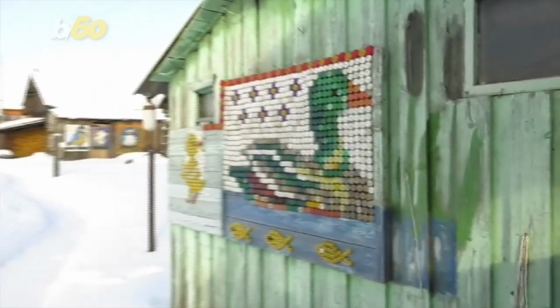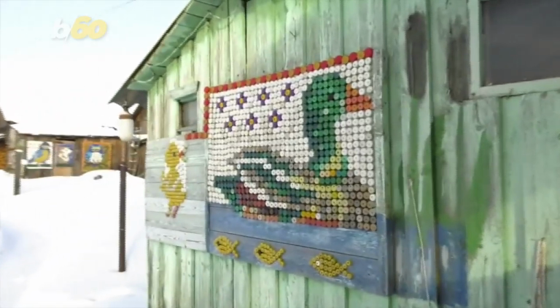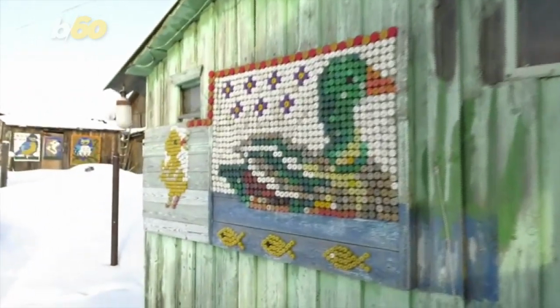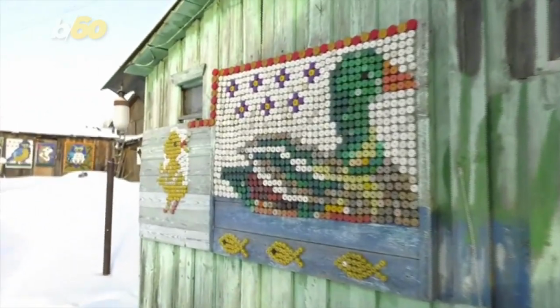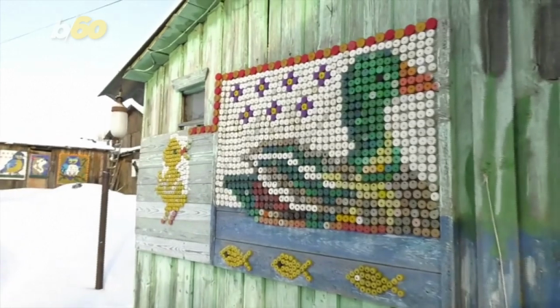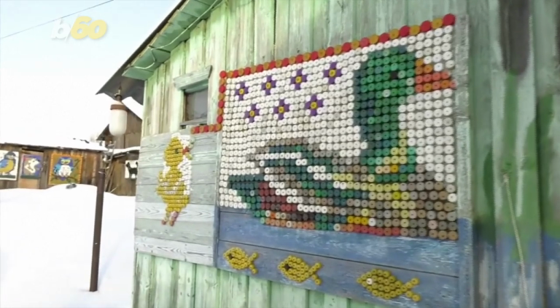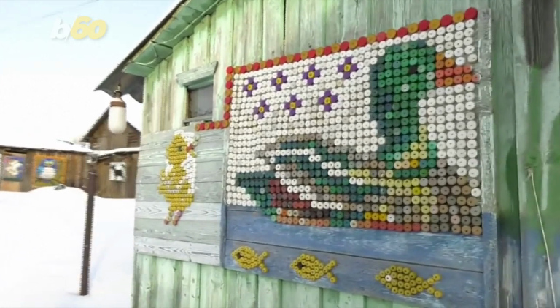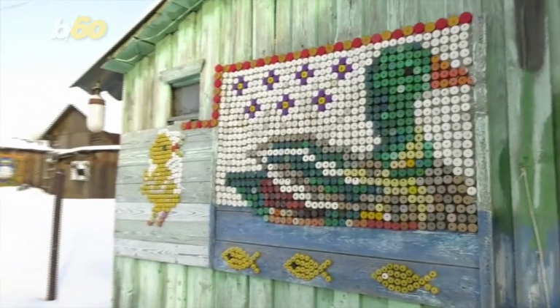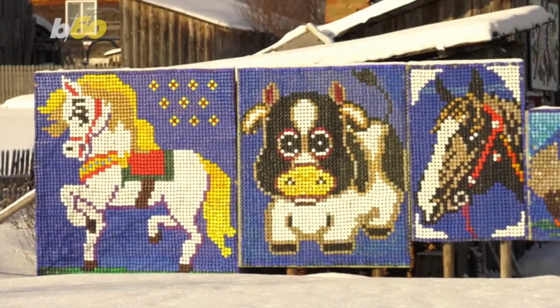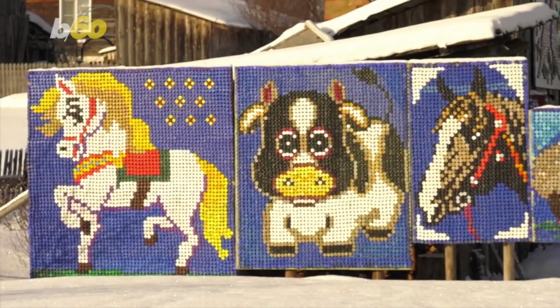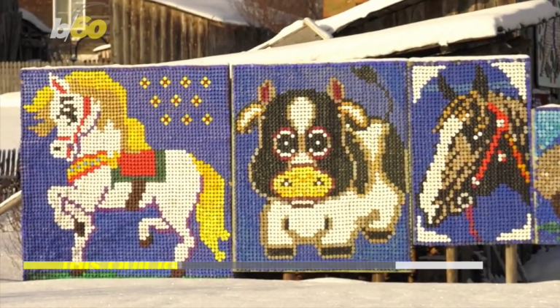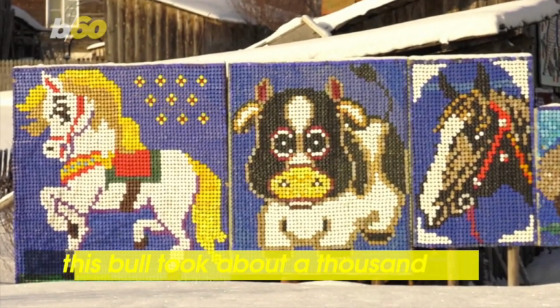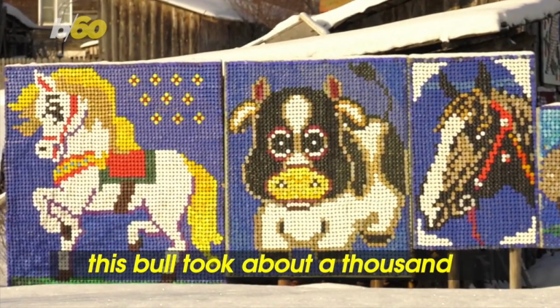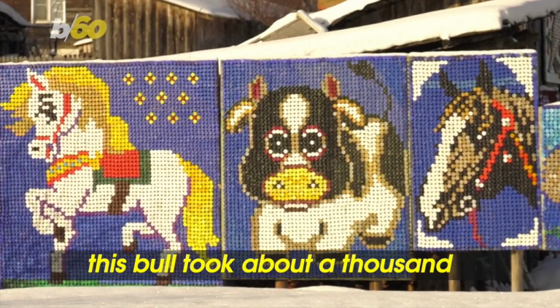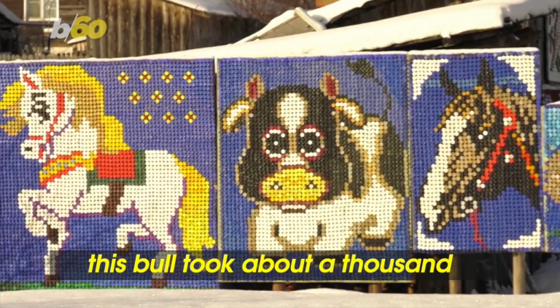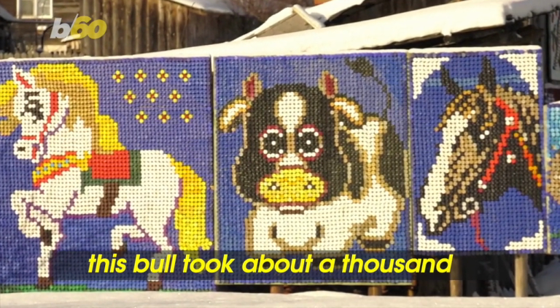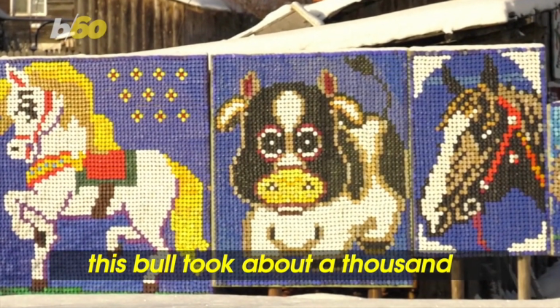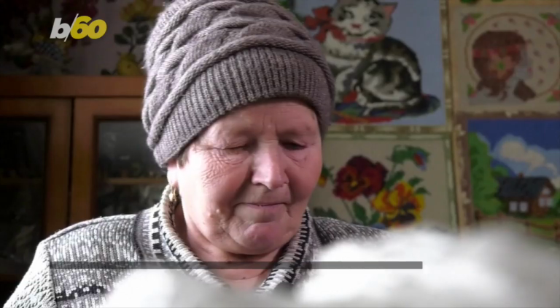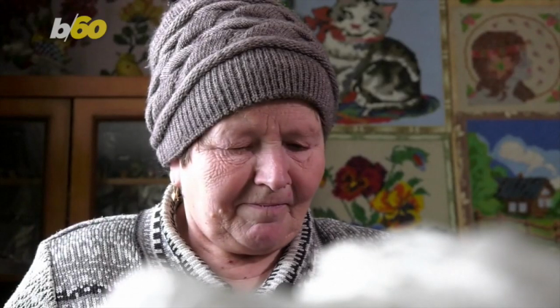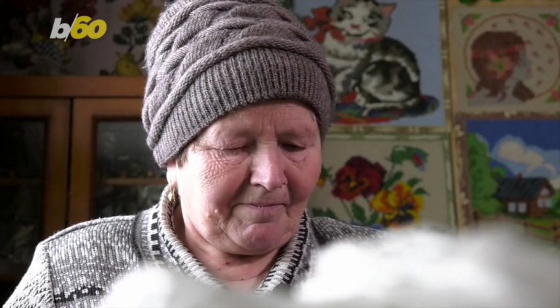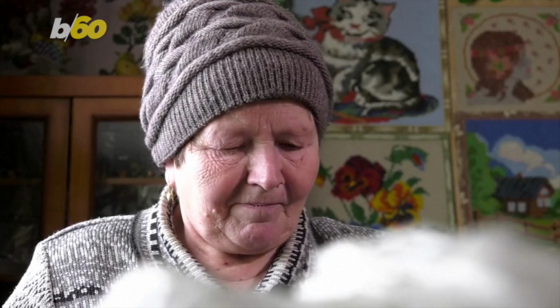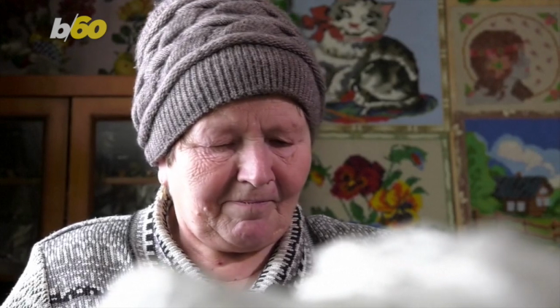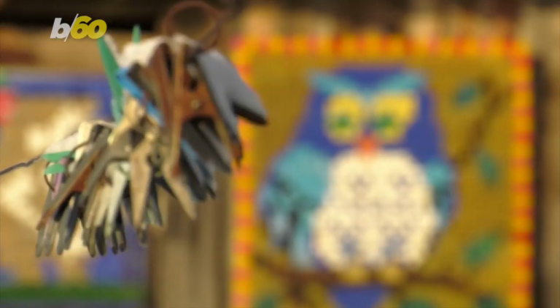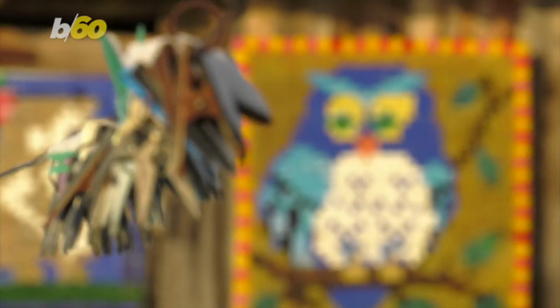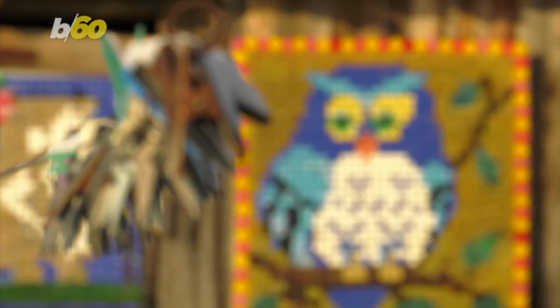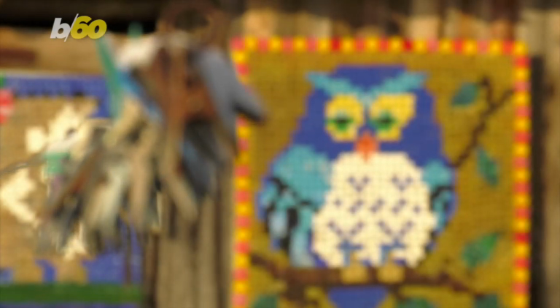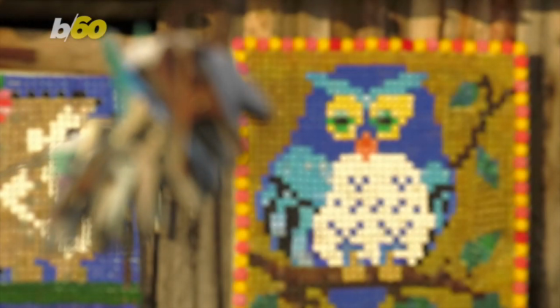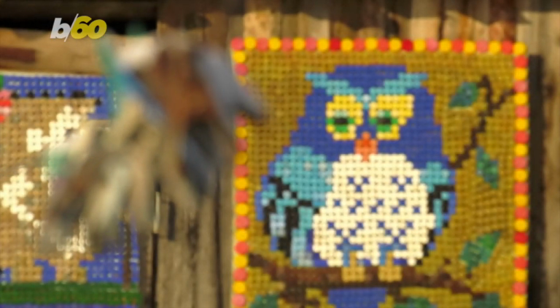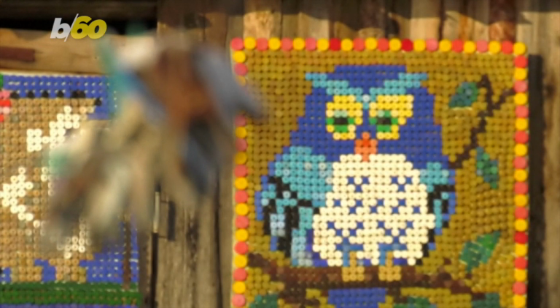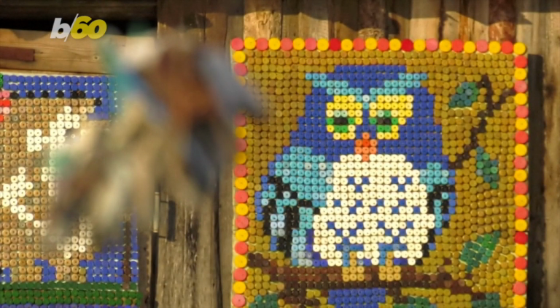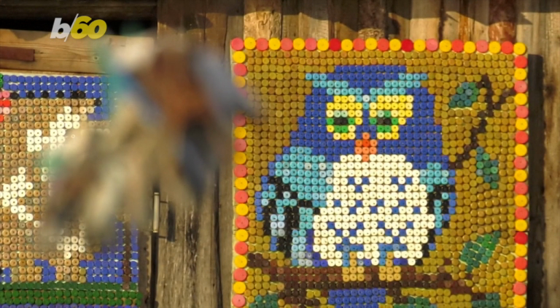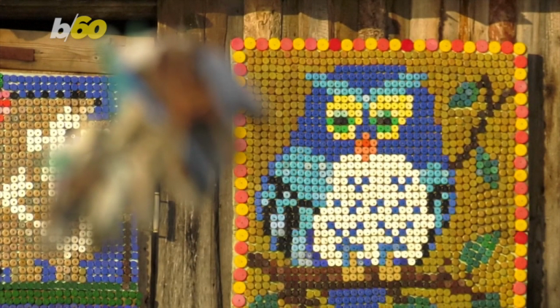So how many caps does one of these take to make? They're all different, but she says for example this bowl took about a thousand, explaining she does it to relax and finds a lot of her inspiration on the internet with the help of her nephew.